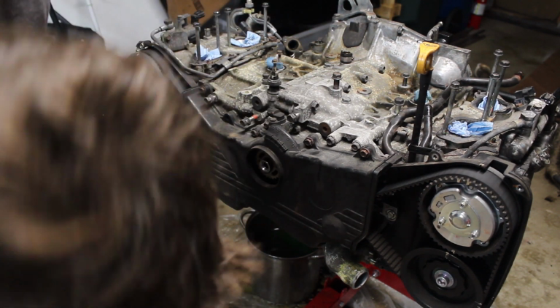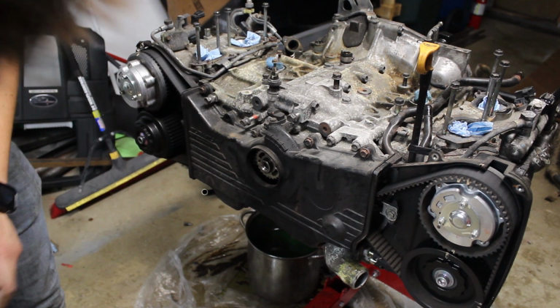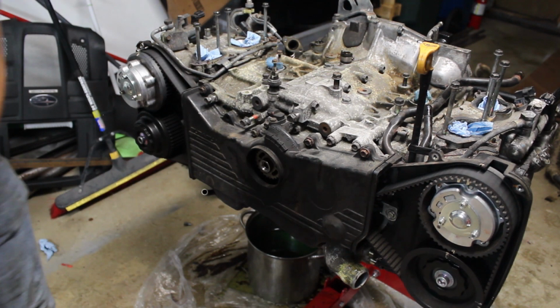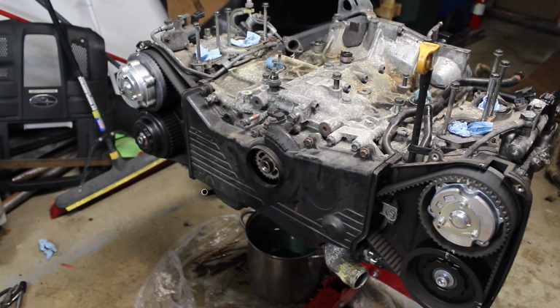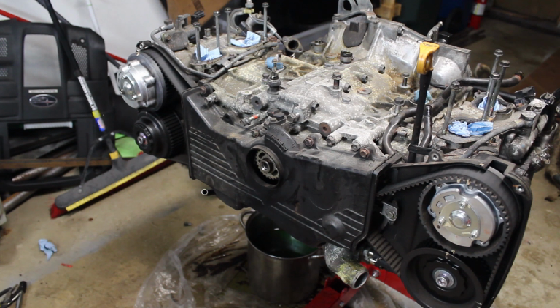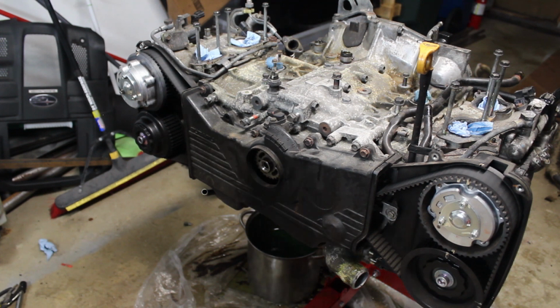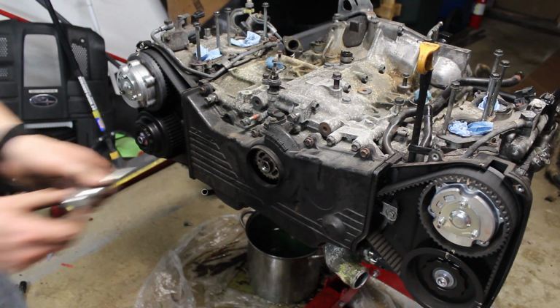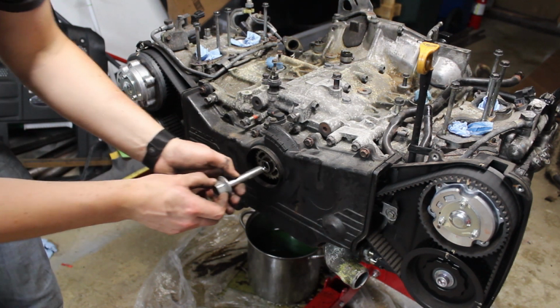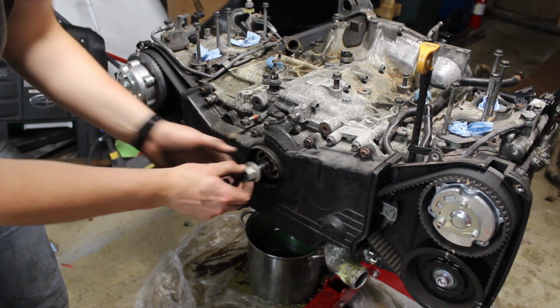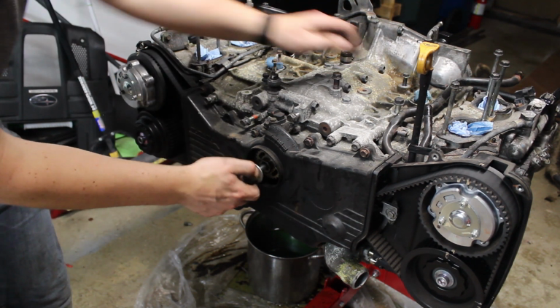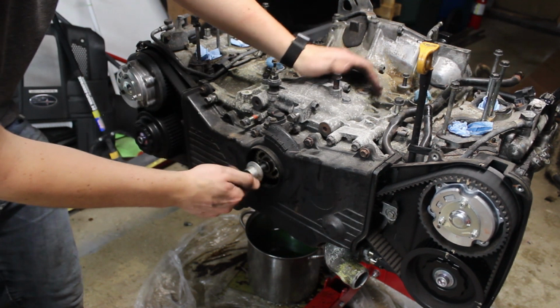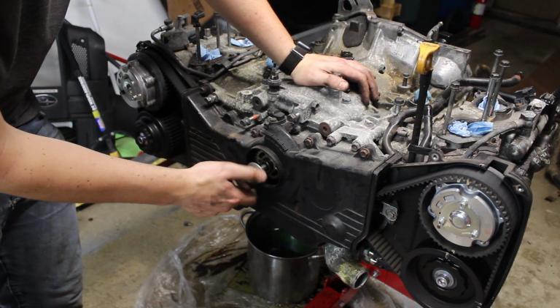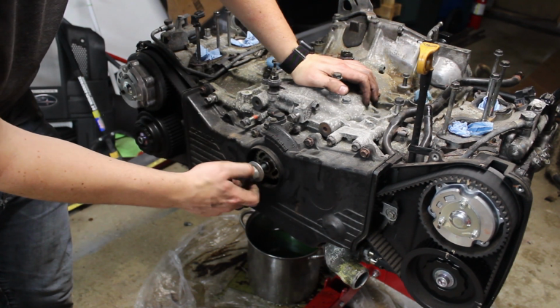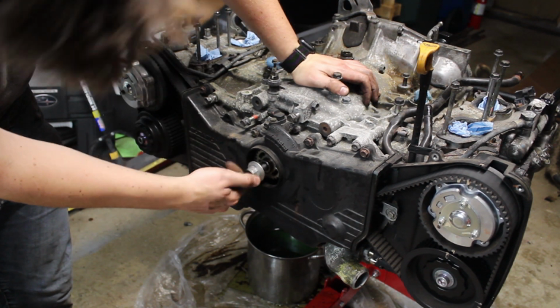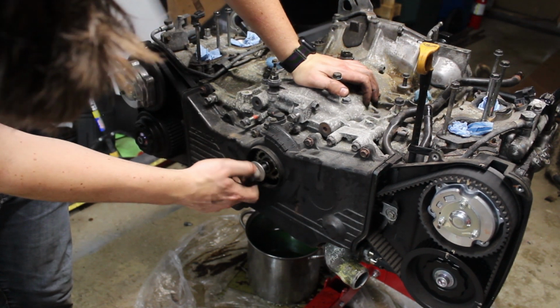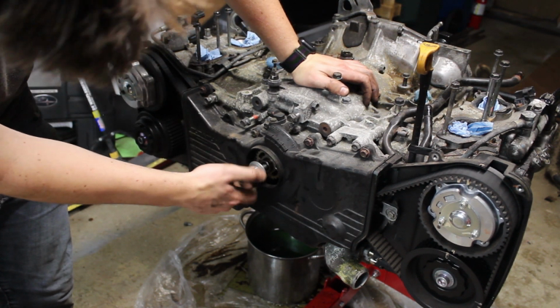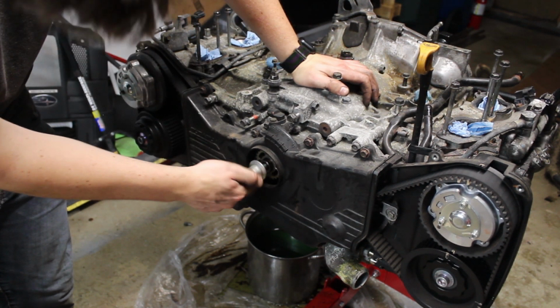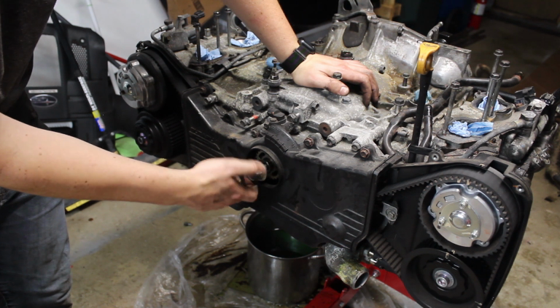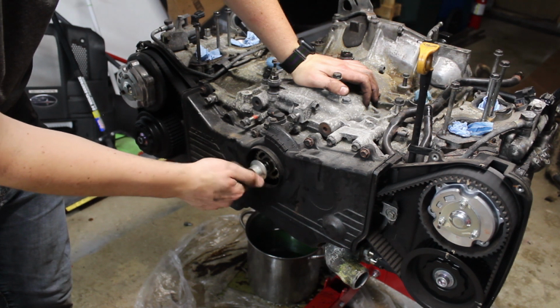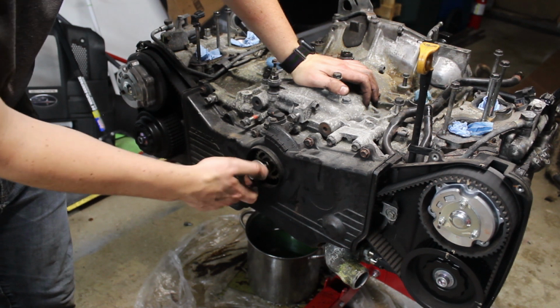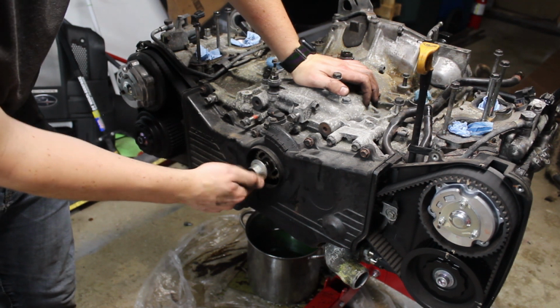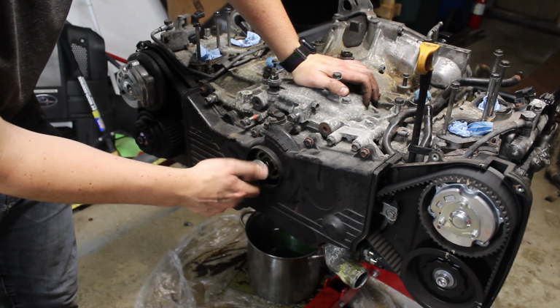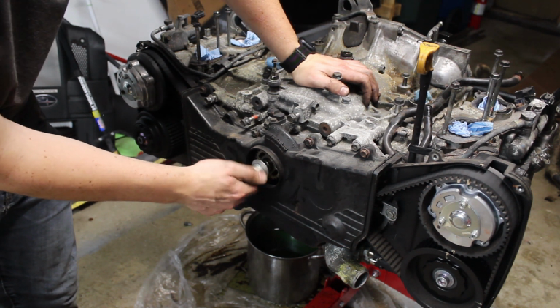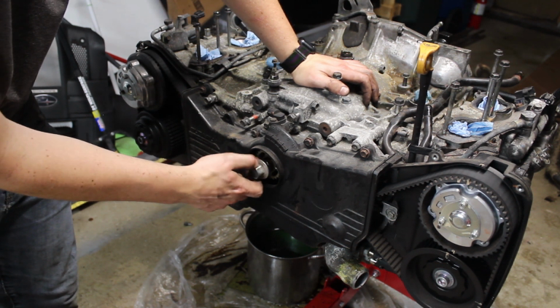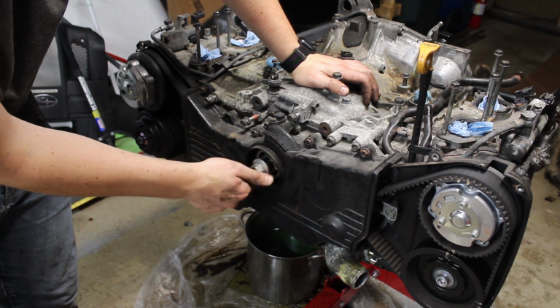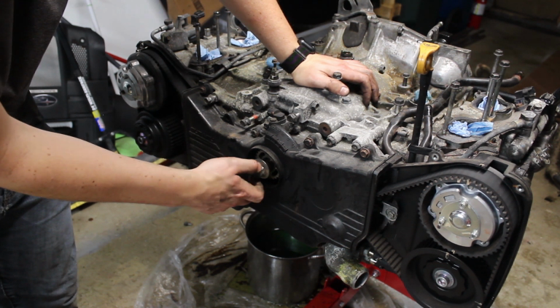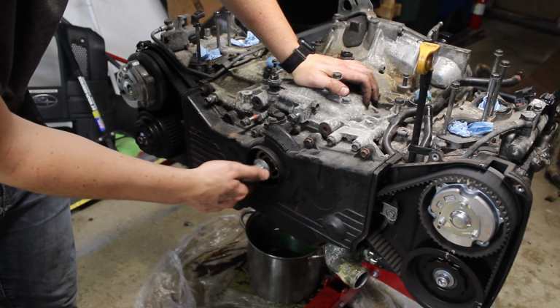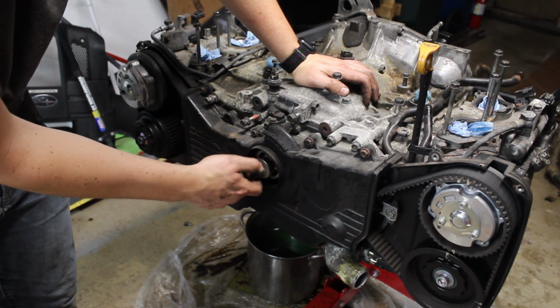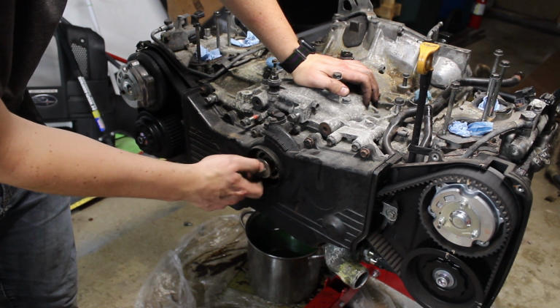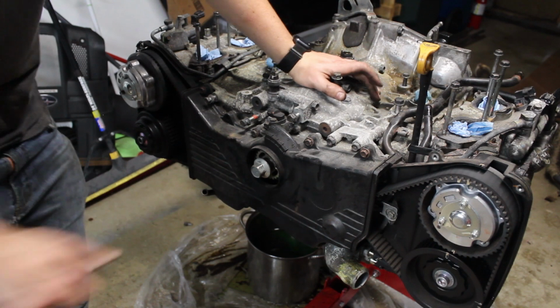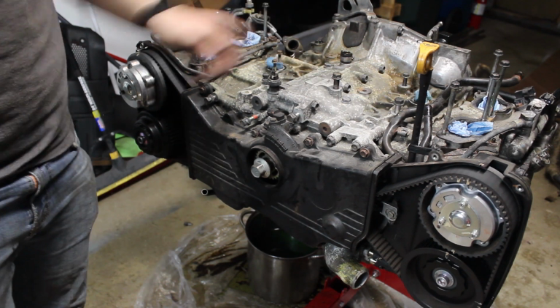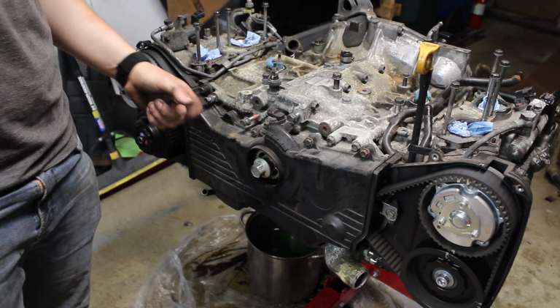That was easy. That was replaced a few years ago, because the original one split in half and then the belt tore itself through the timing cover and such.